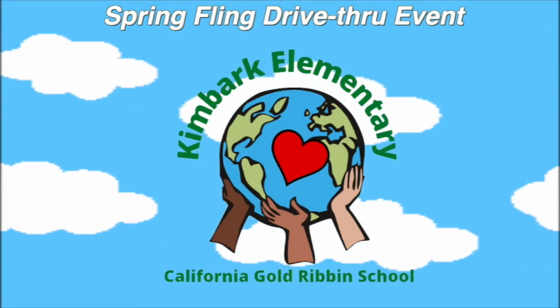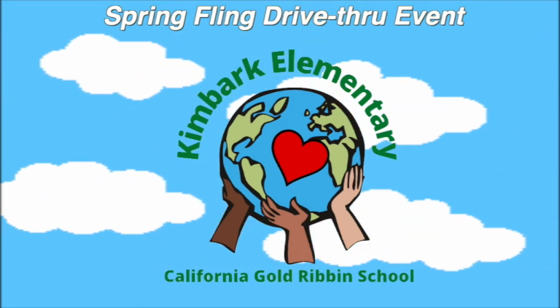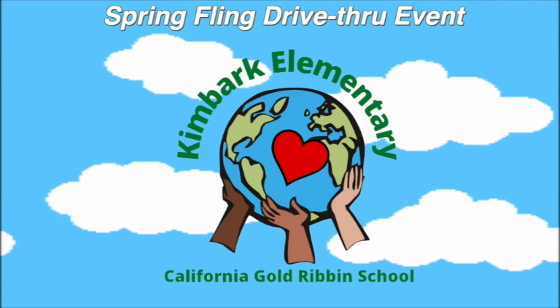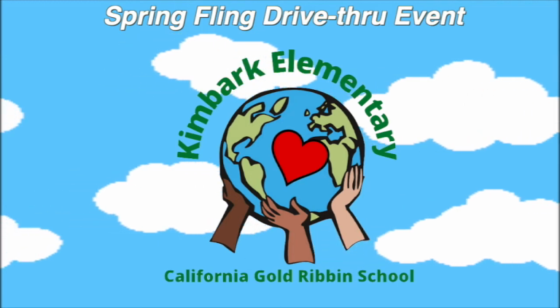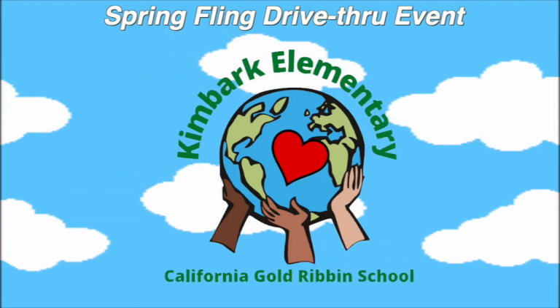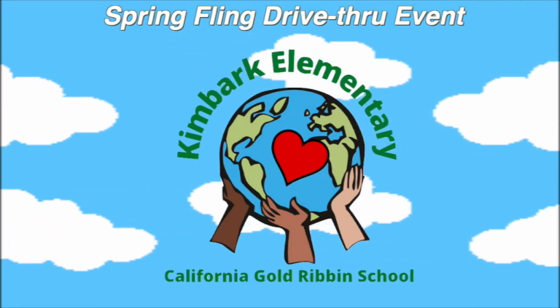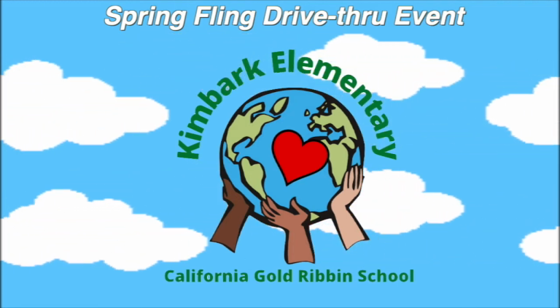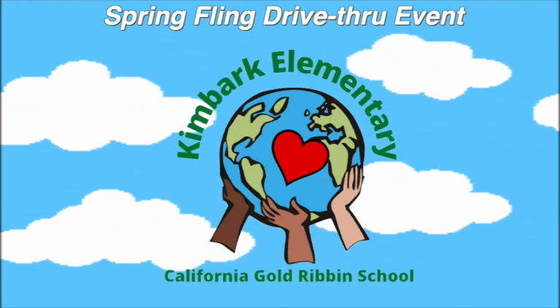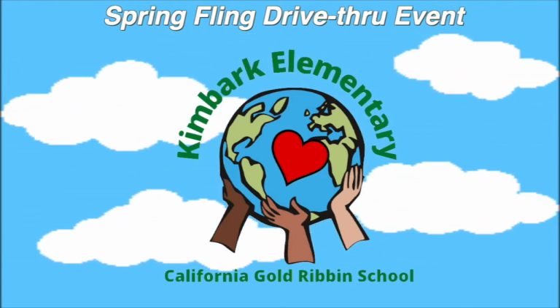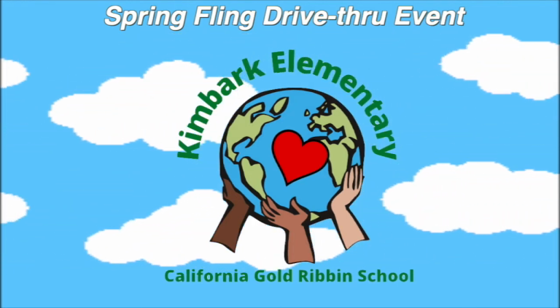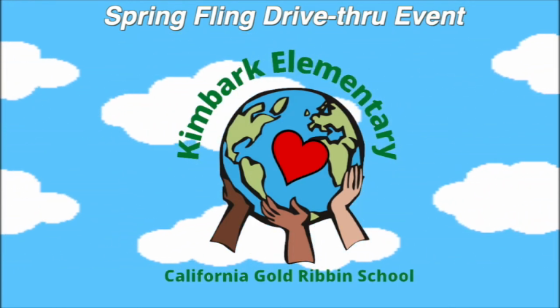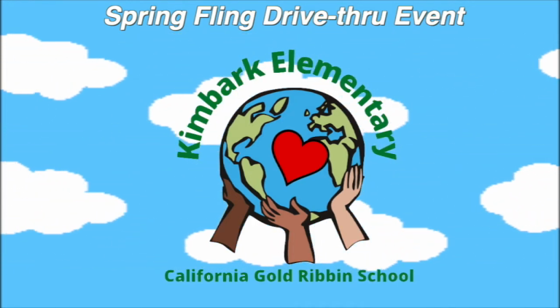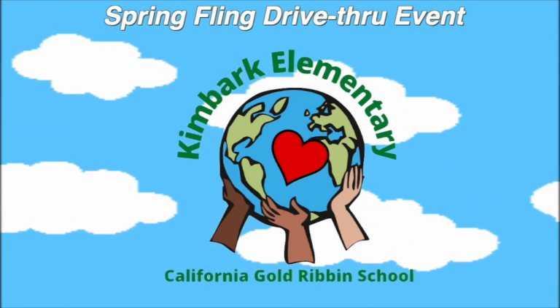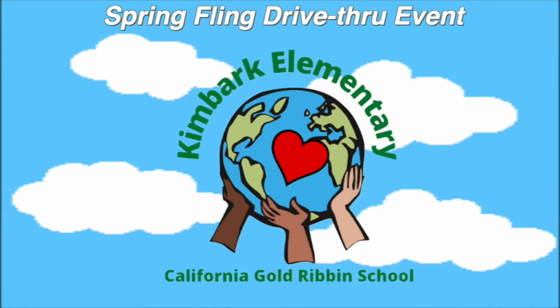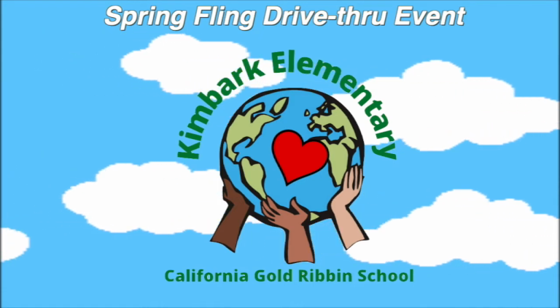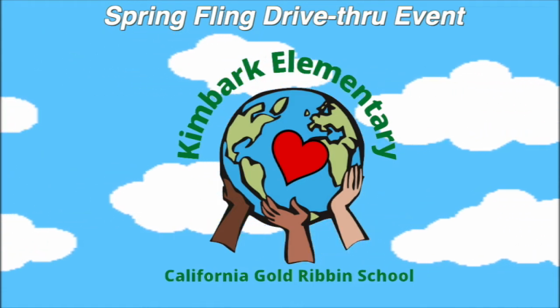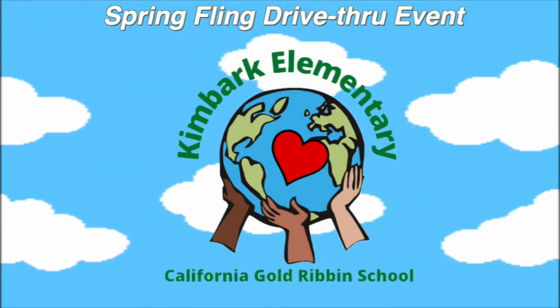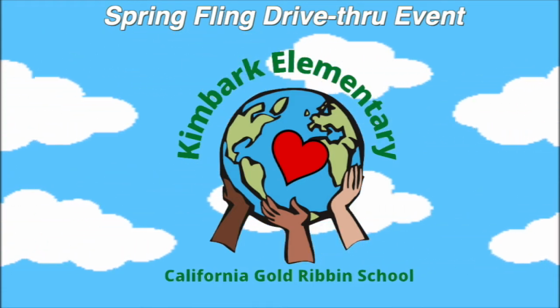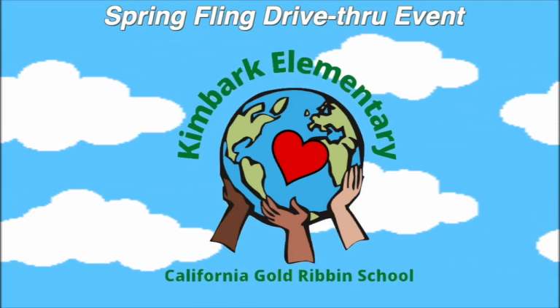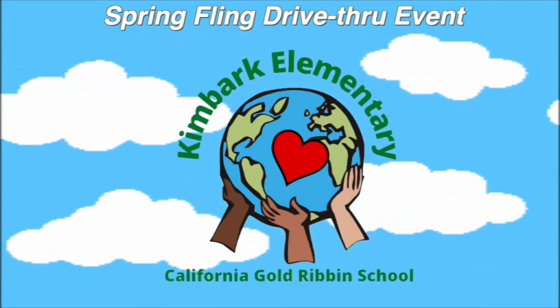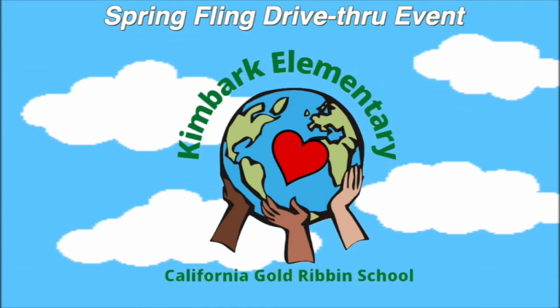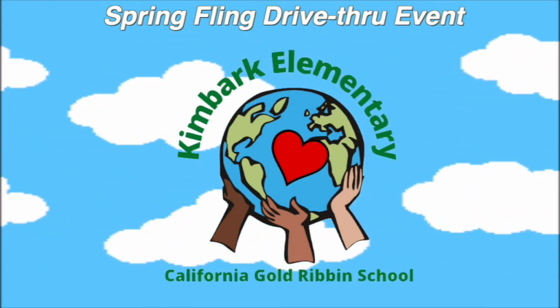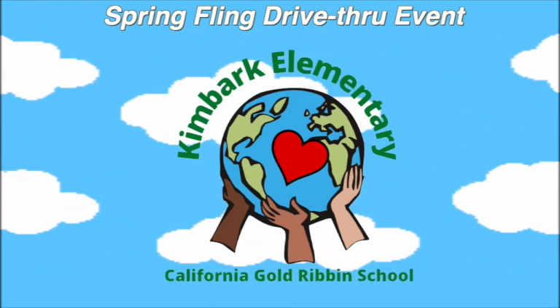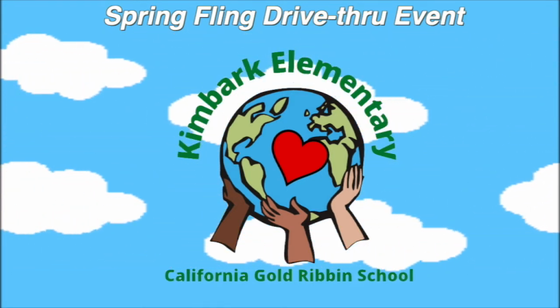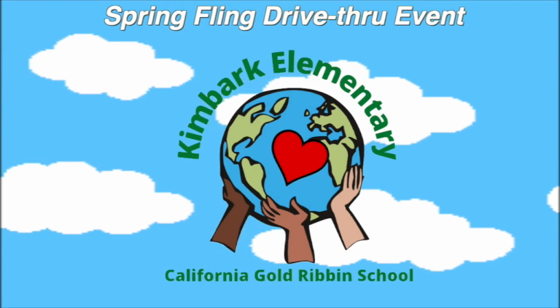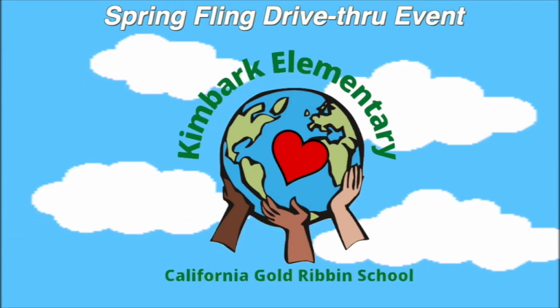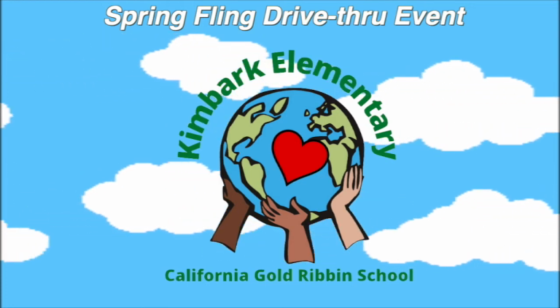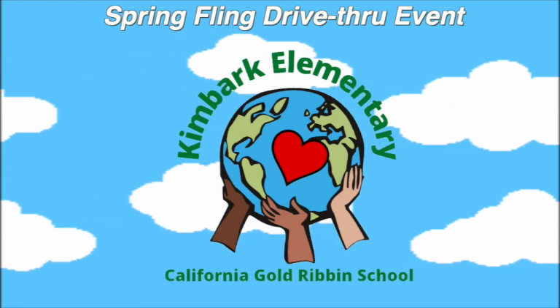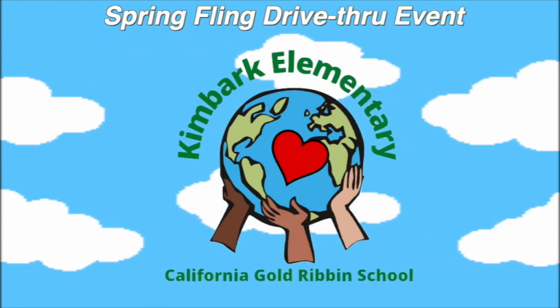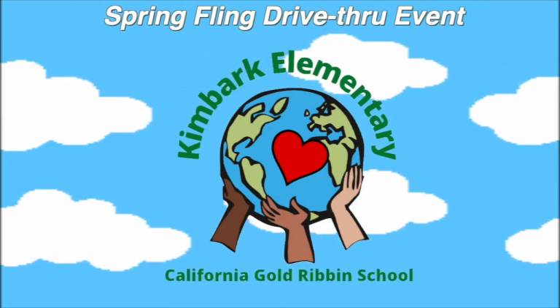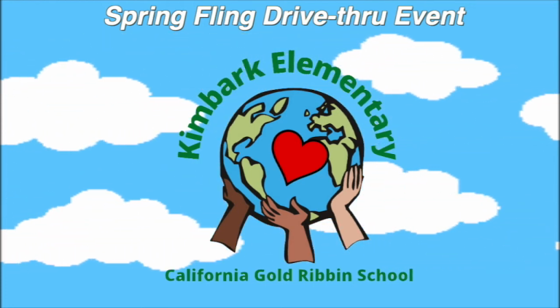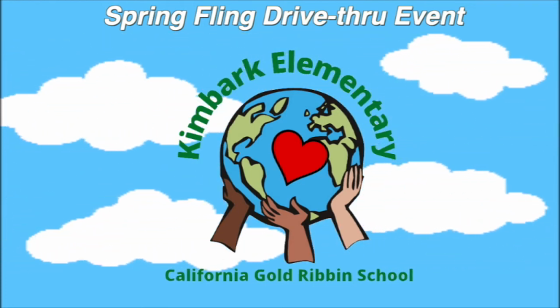Welcome to the KEEP Room. KEEP stands for Kimbark's Environmental Education Program. Ms. Lacey is our KEEP teacher. She teaches us science concepts using the world around us. She also teaches us how to be good stewards of the earth.